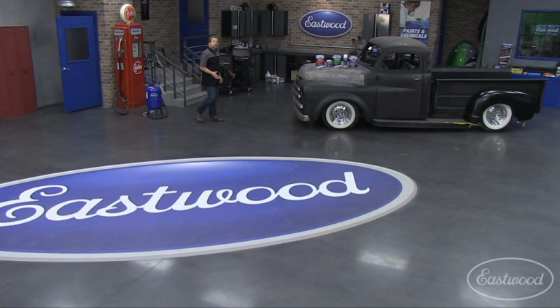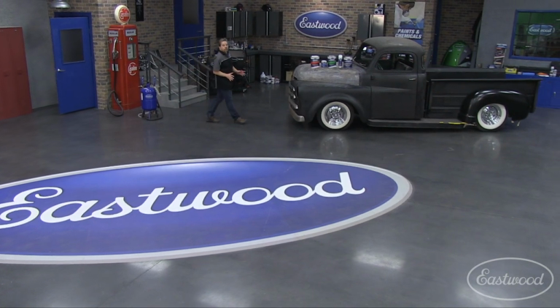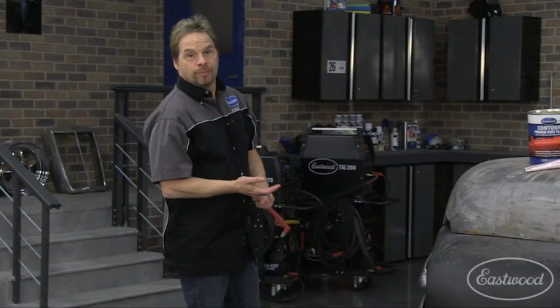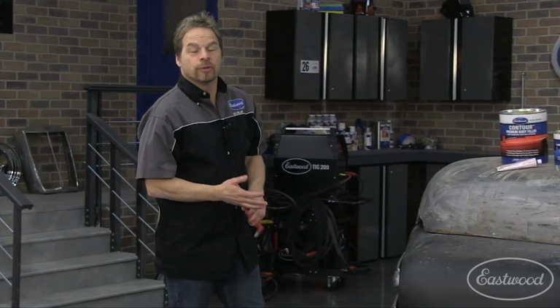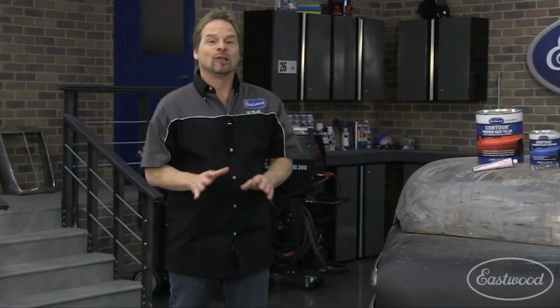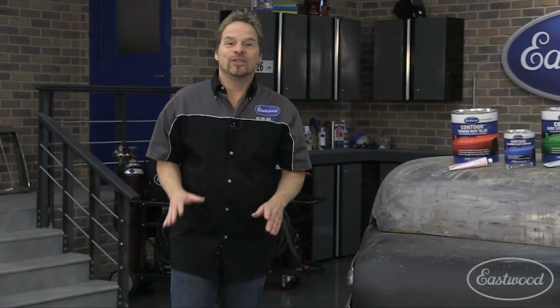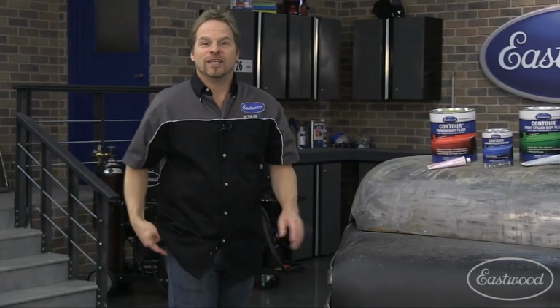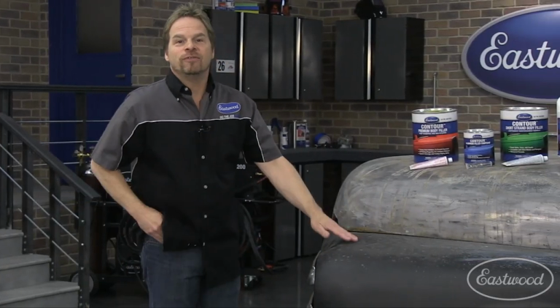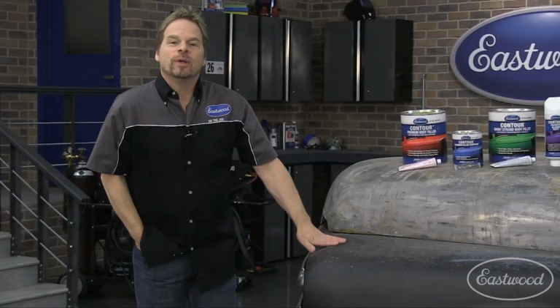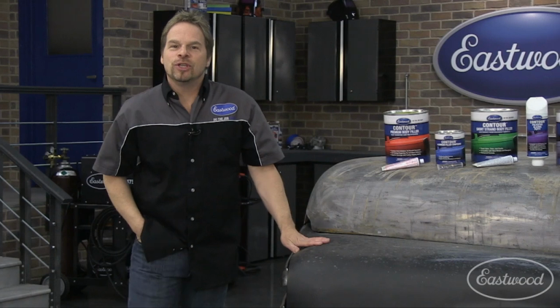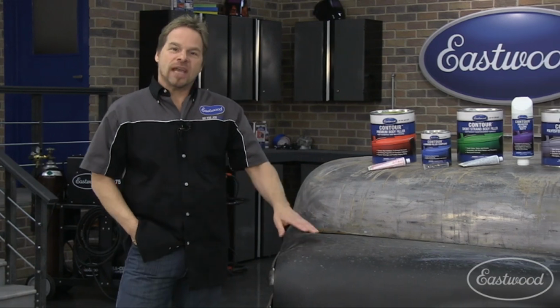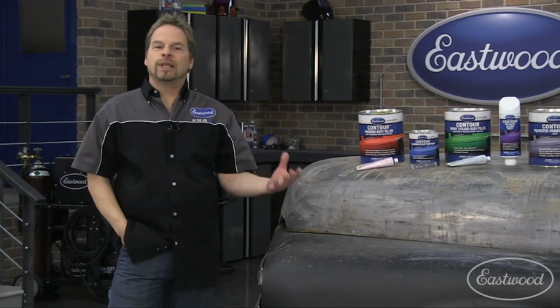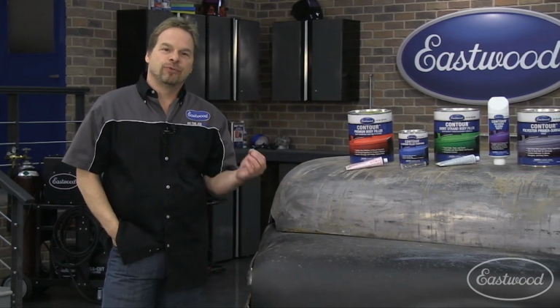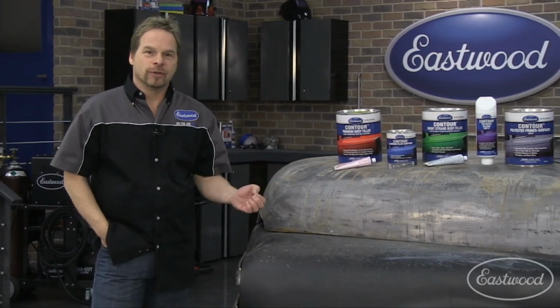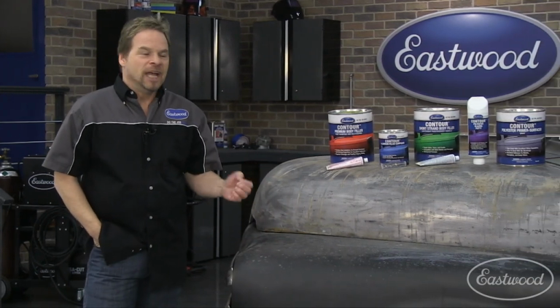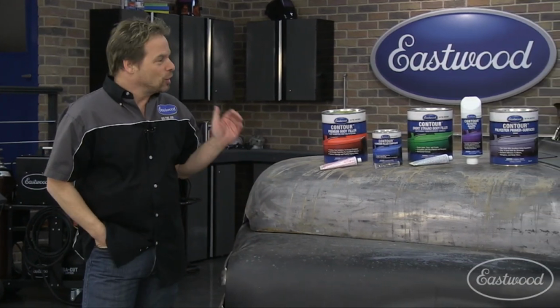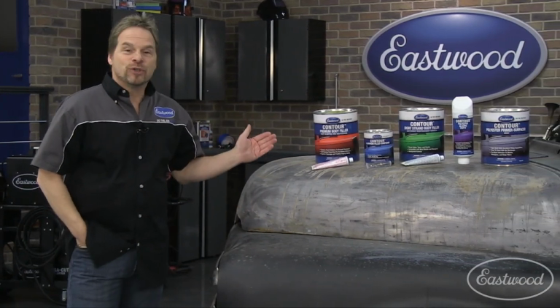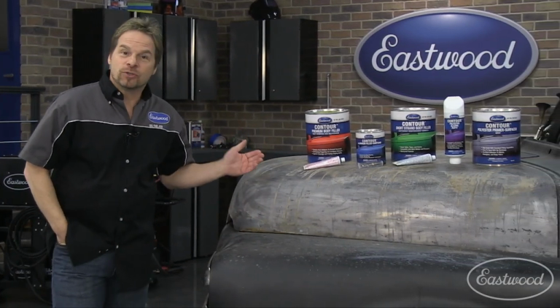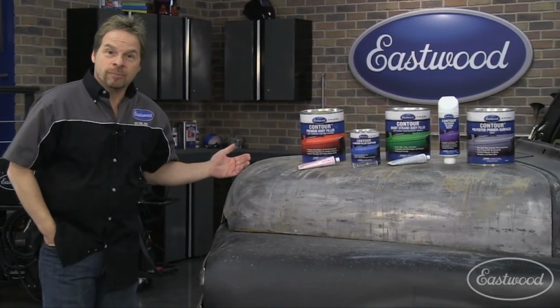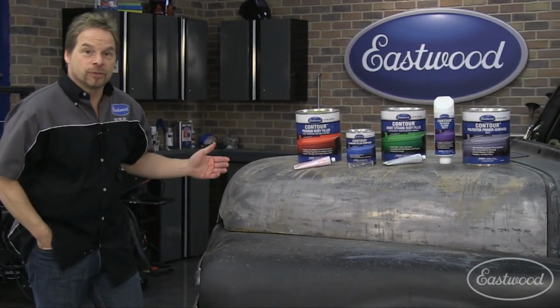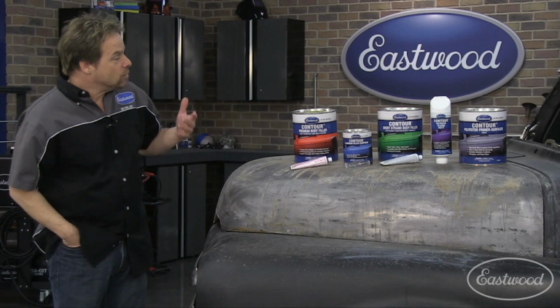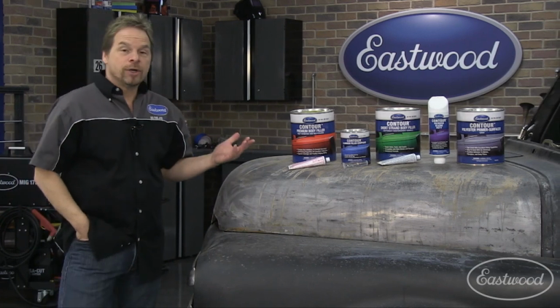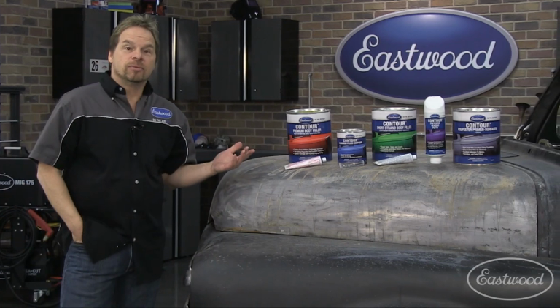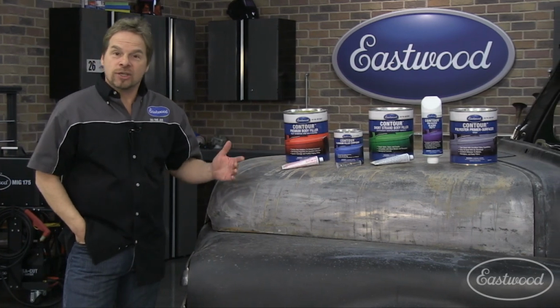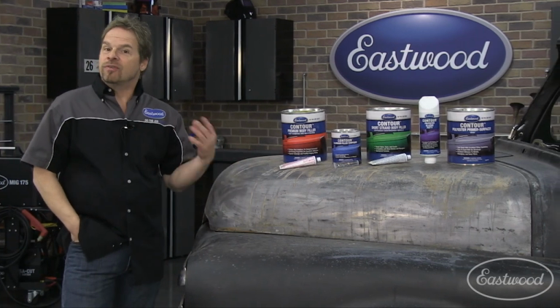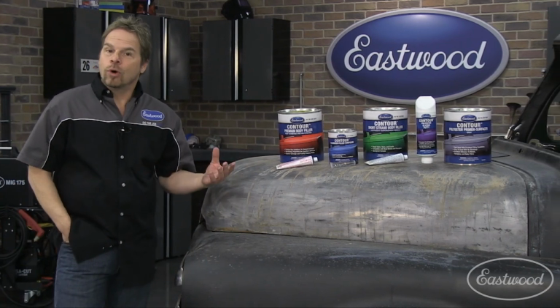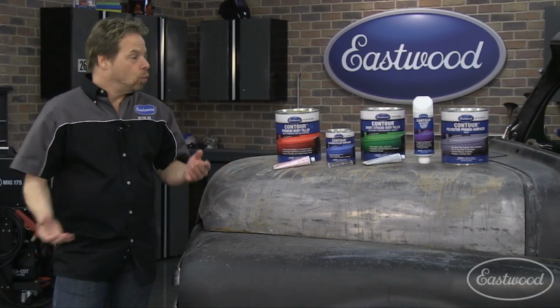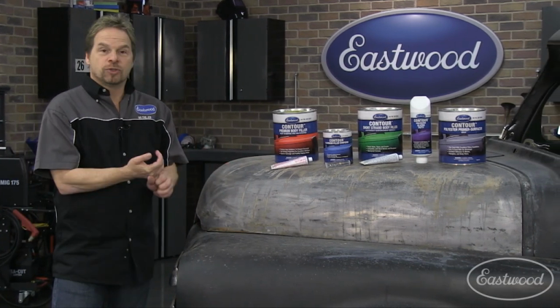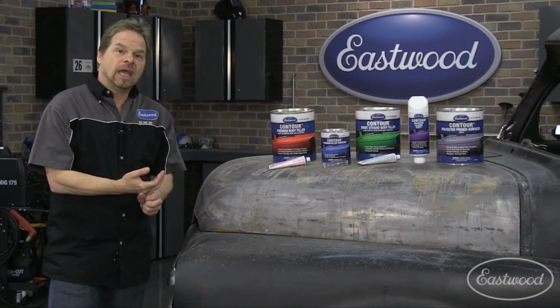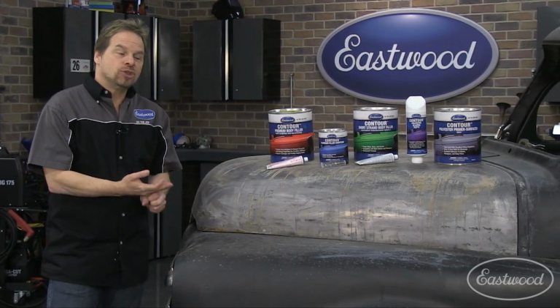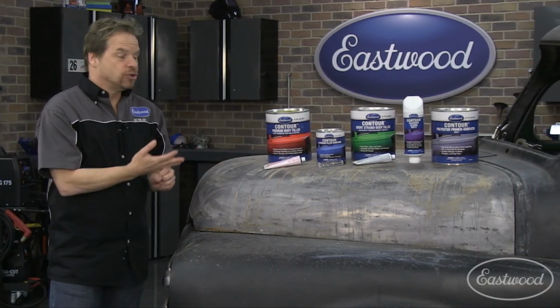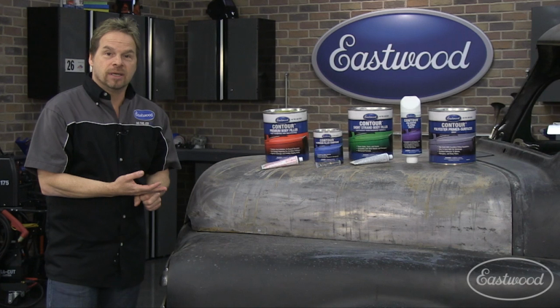Plastic or polyester body filler has come a long way since the 1950s when it was first introduced as a replacement for lead fillers. You've got a lot of different choices when it comes to fillers, and we wanted to give you some suggestions if you've ever wondered what the specific application for each of these is.